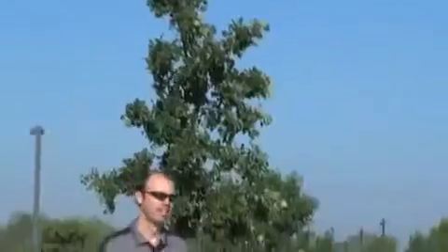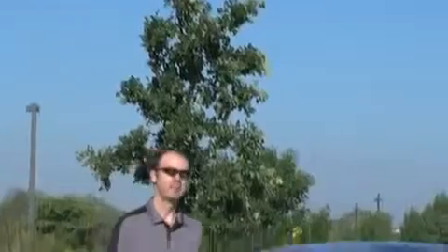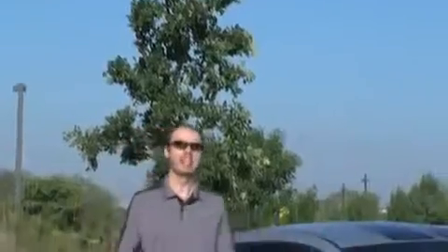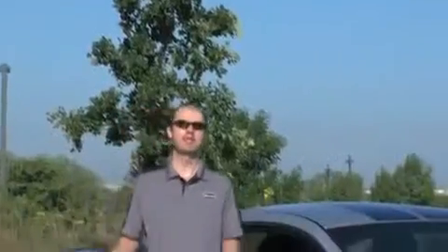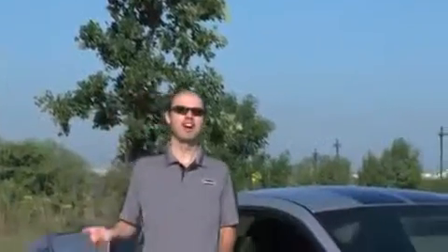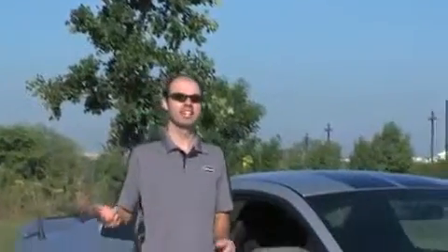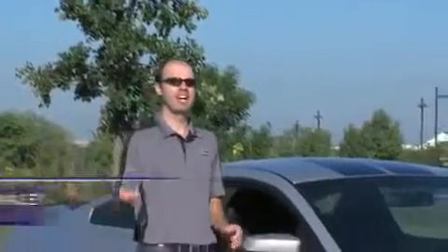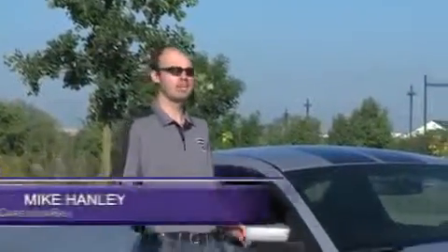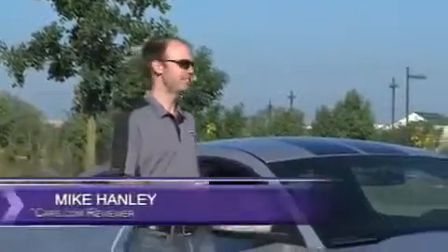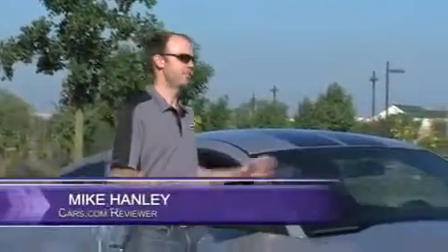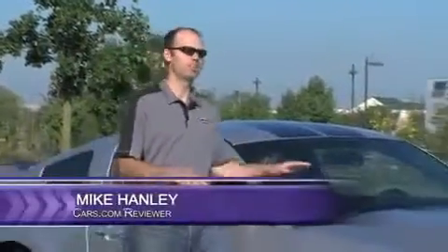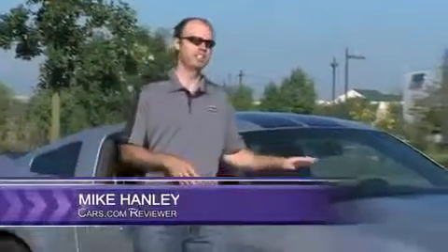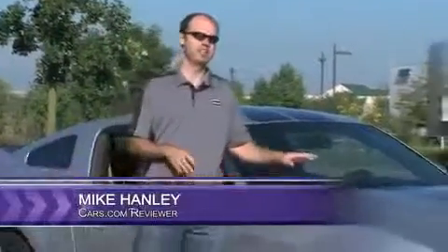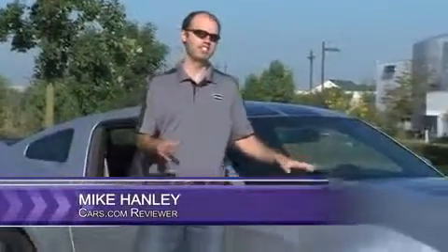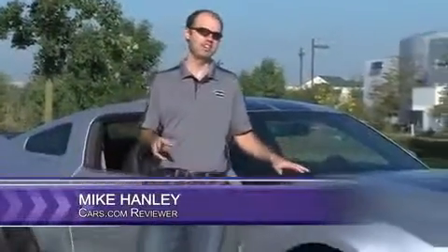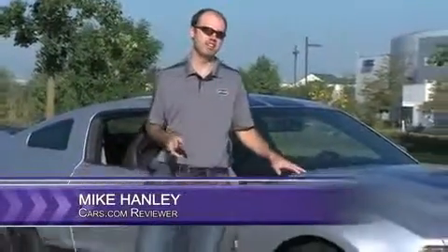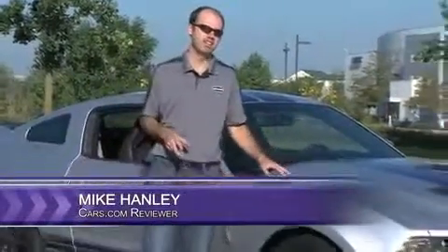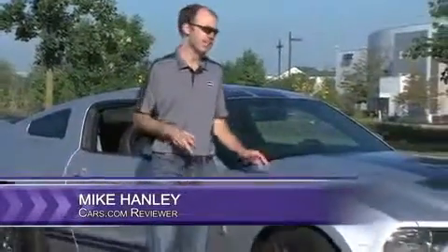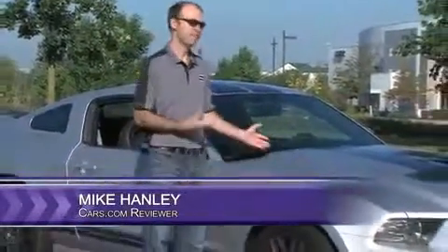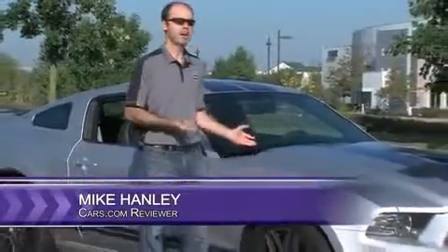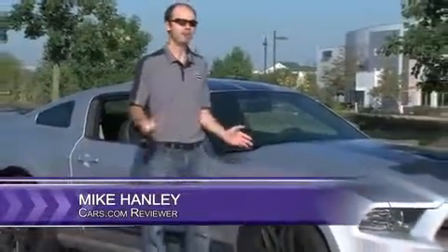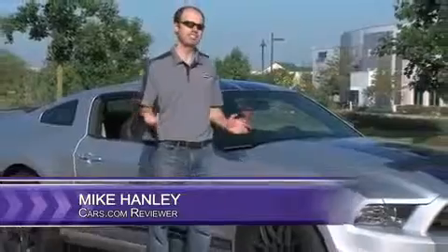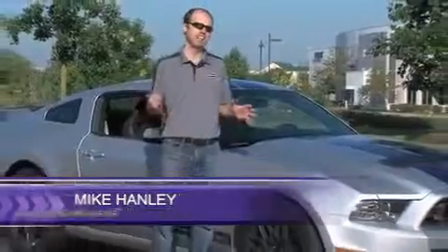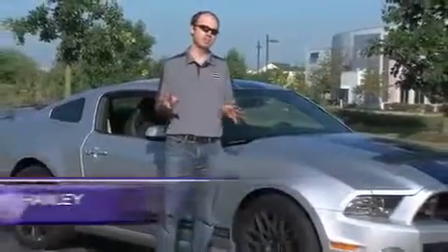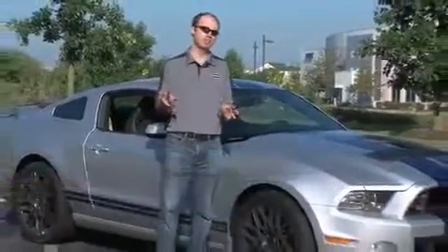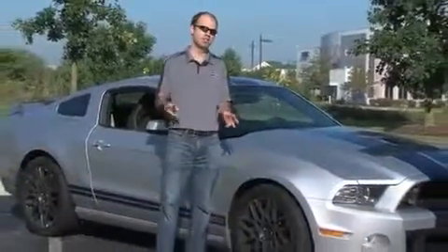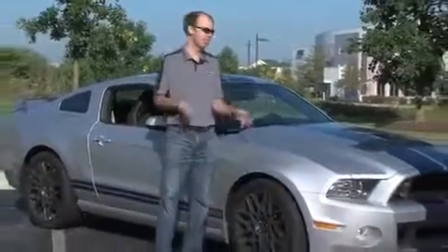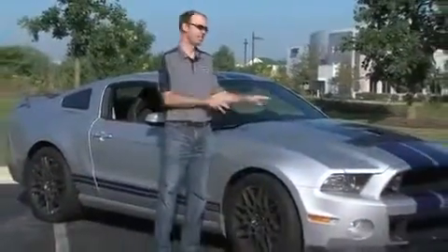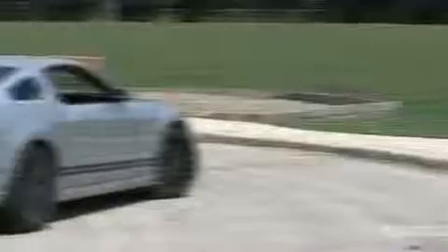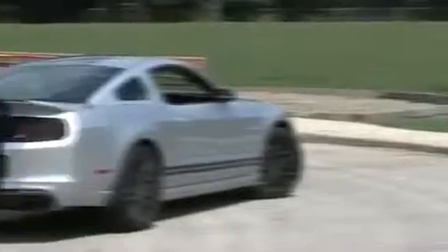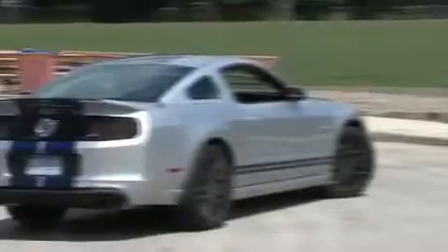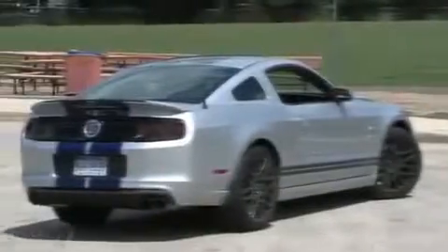Hi, I'm Mike Henley with Cars.com, and this is the Ford Shelby GT500. Even among high-priced, exotic sports cars, its numbers stand out.